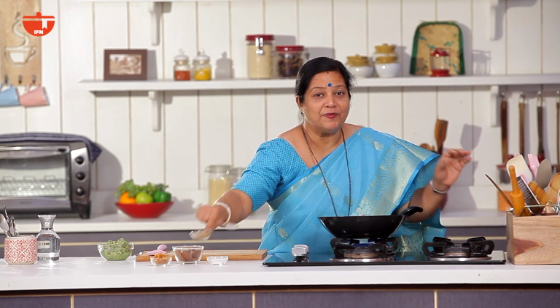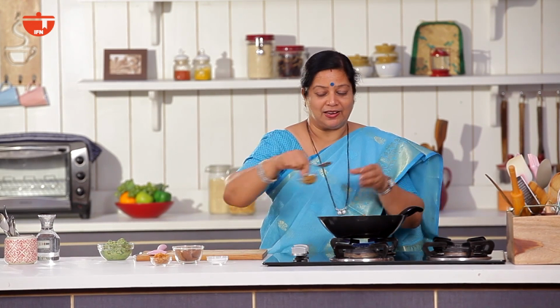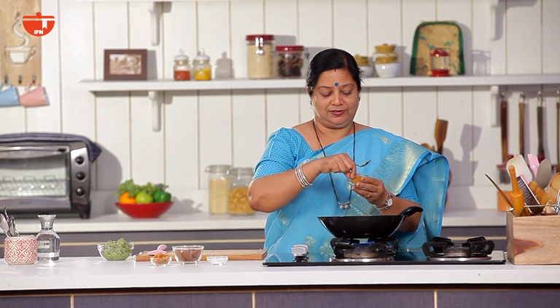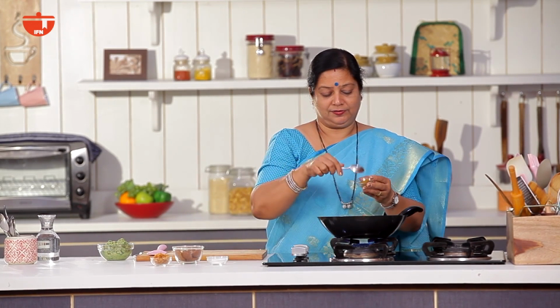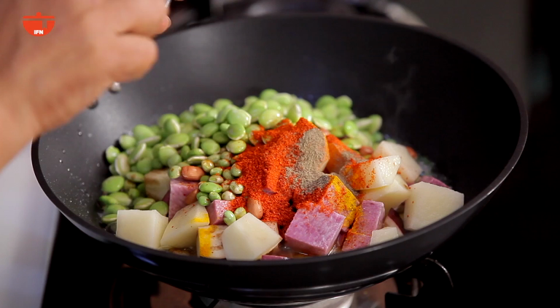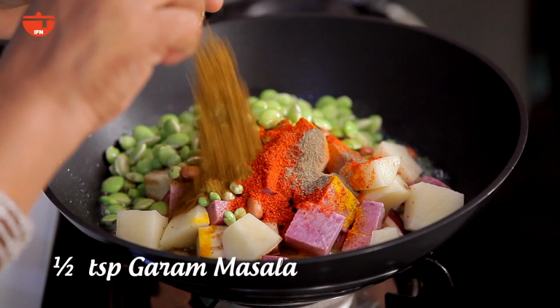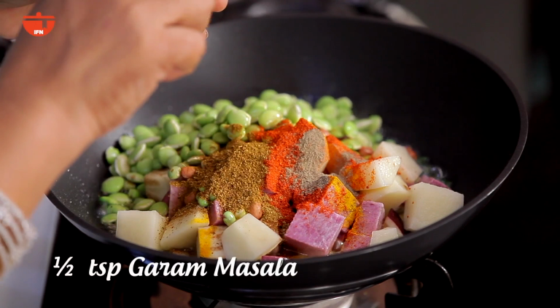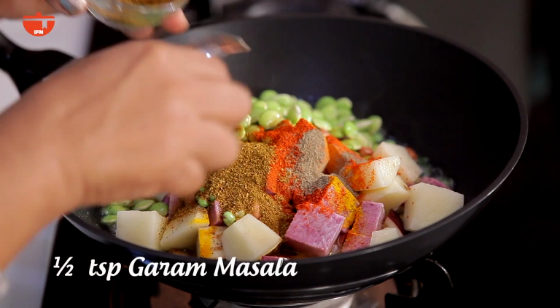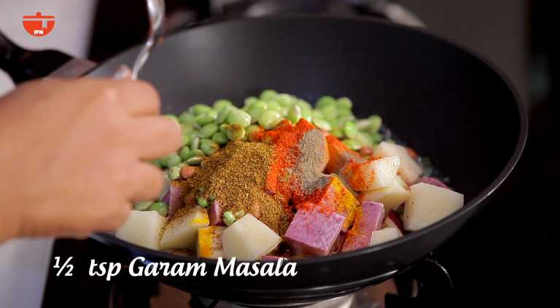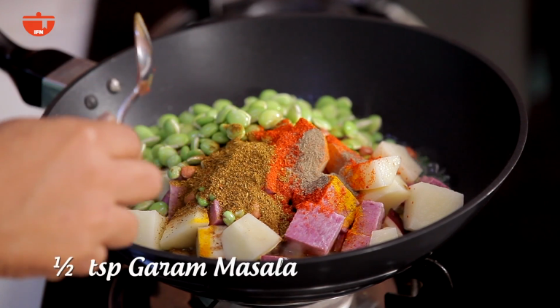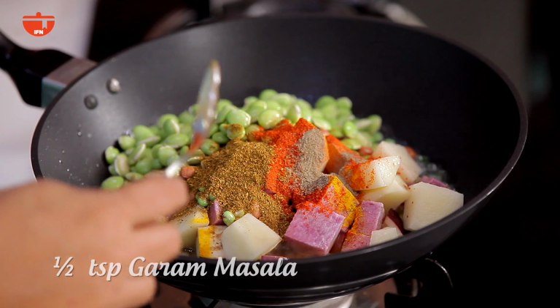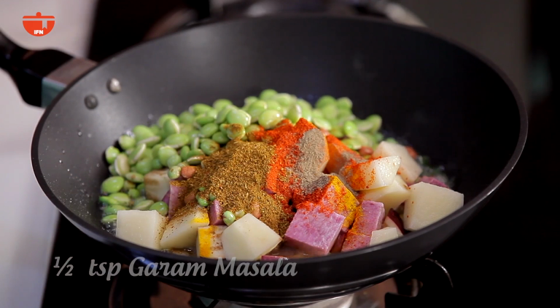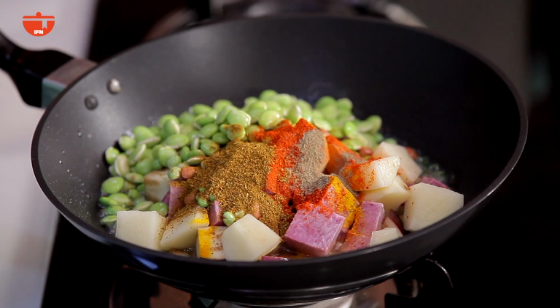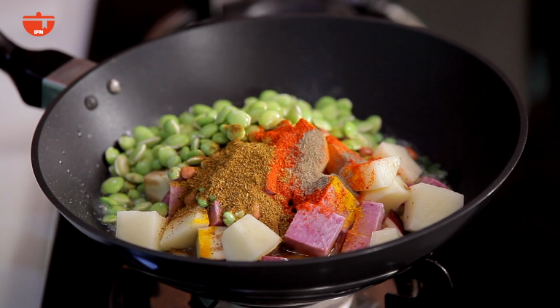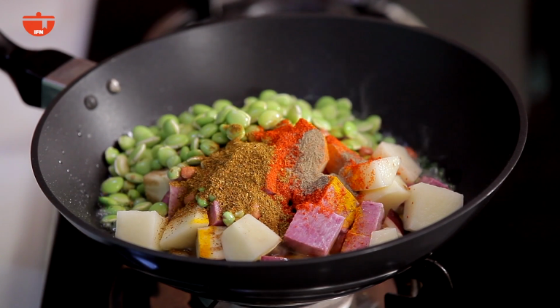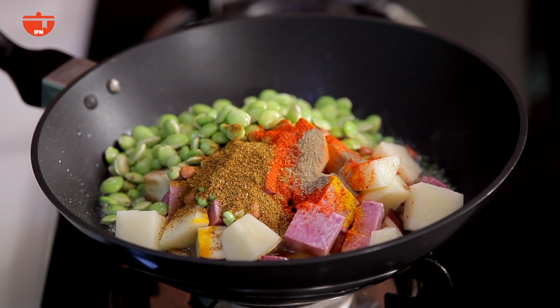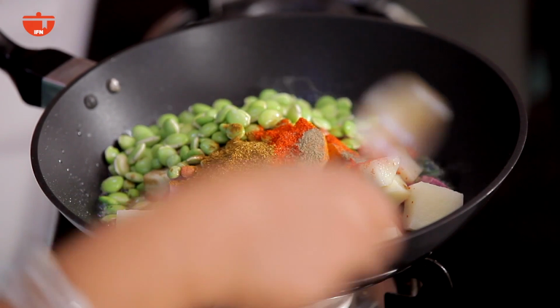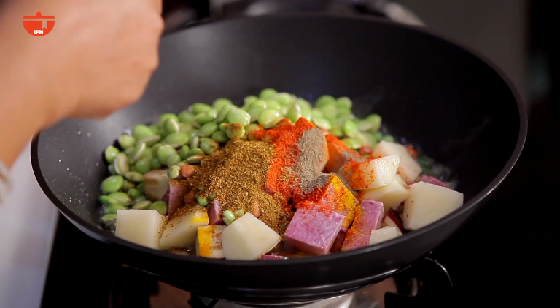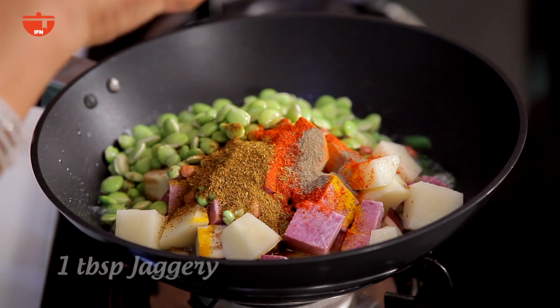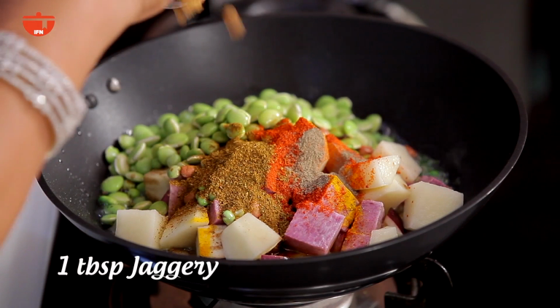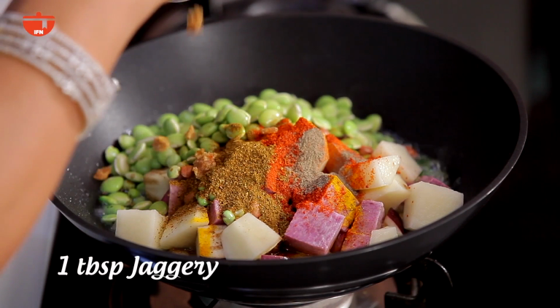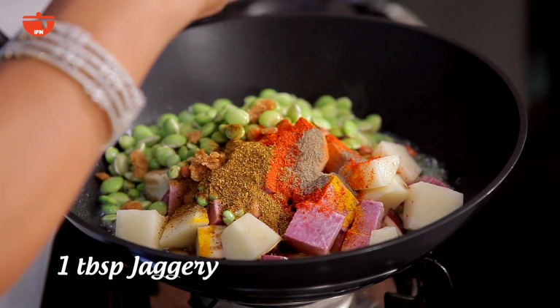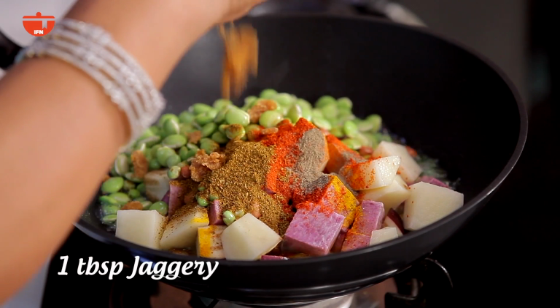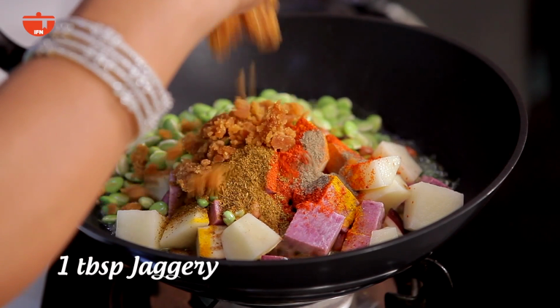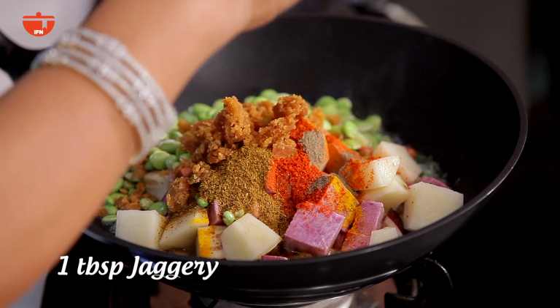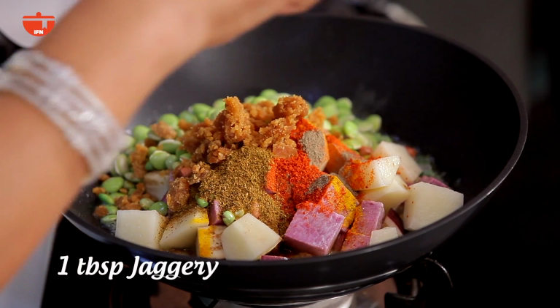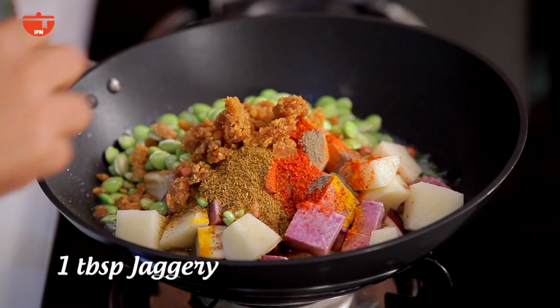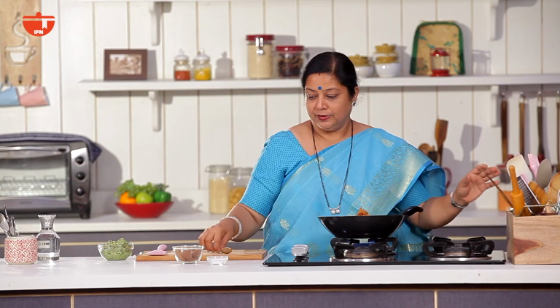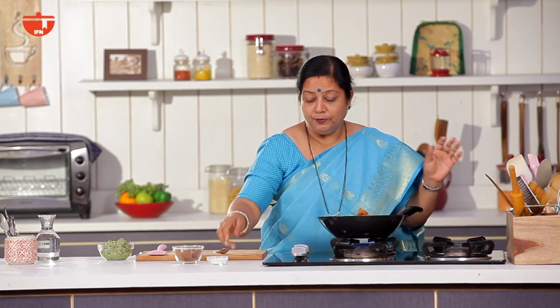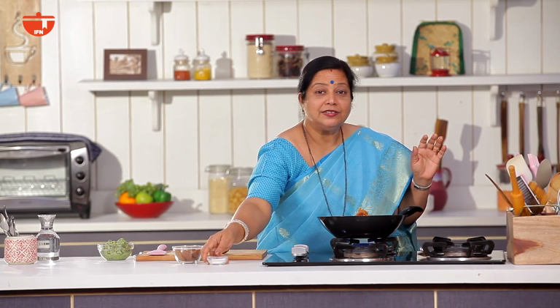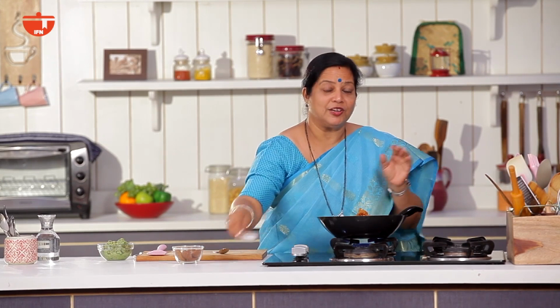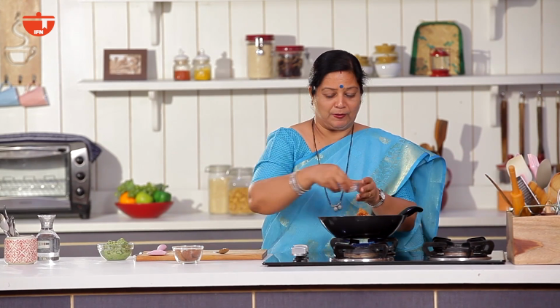Add garam masala, and some spice. One tablespoon of salt, and the meat mixture.